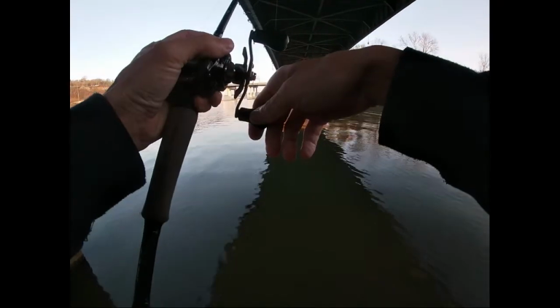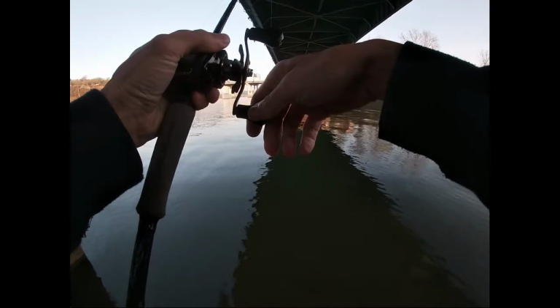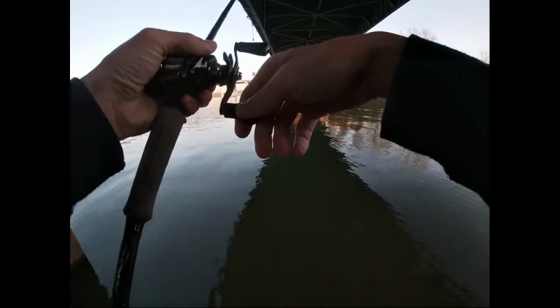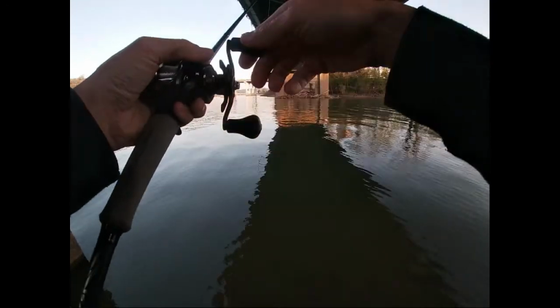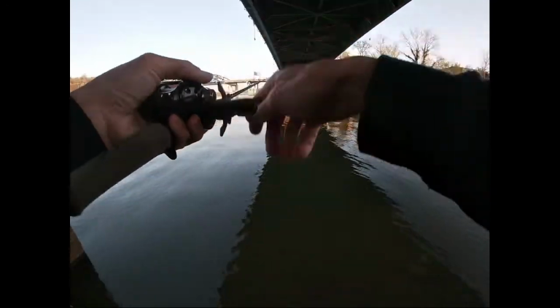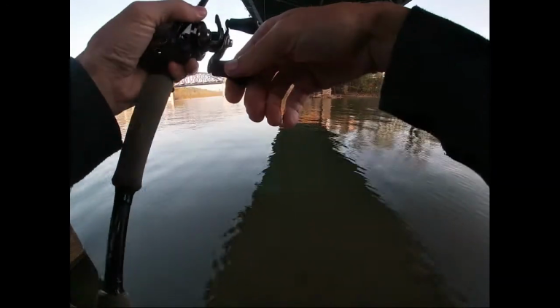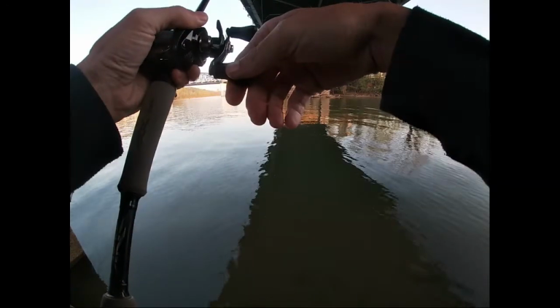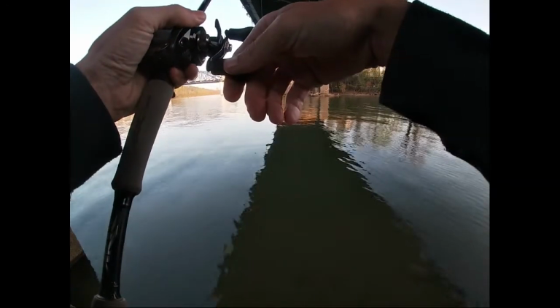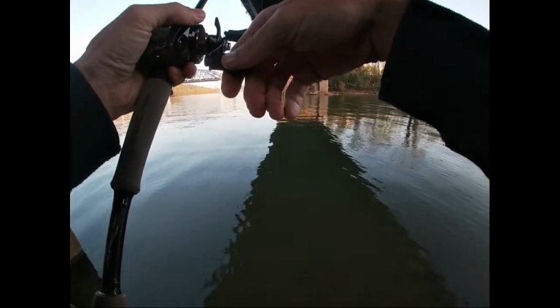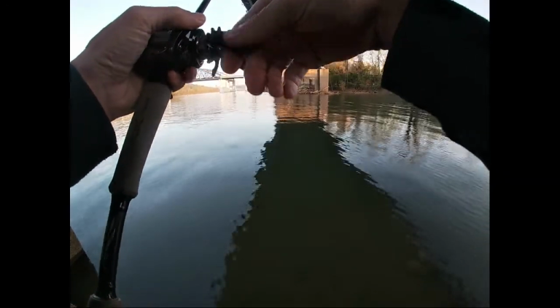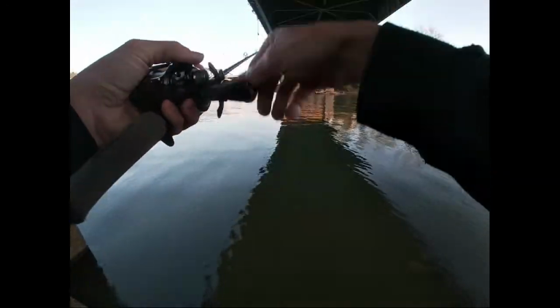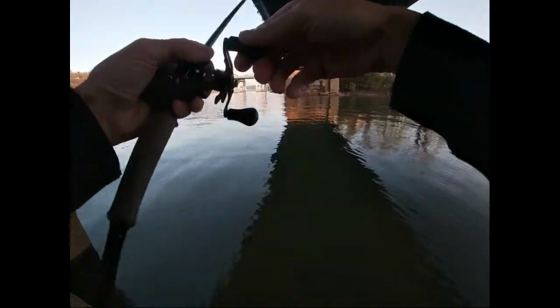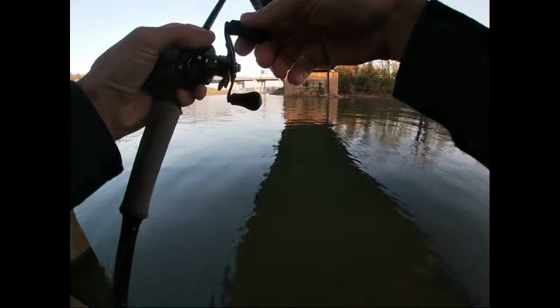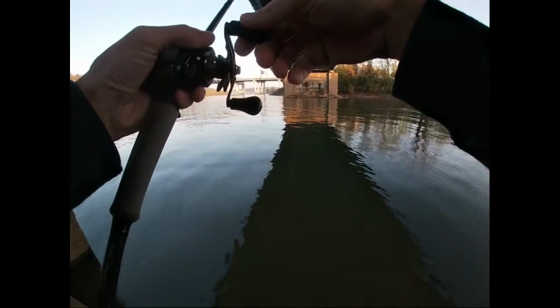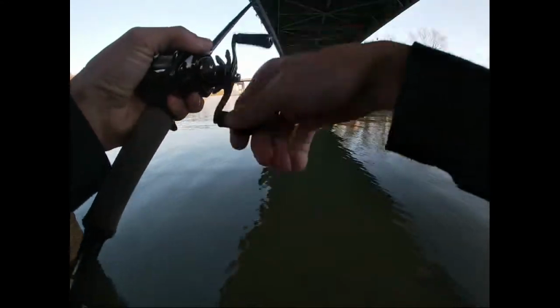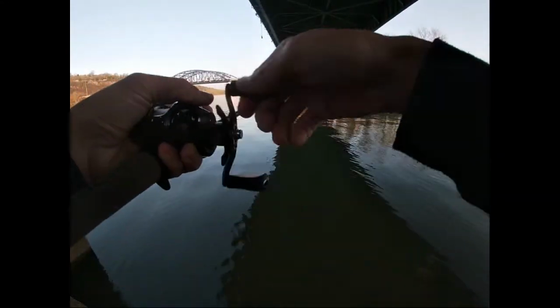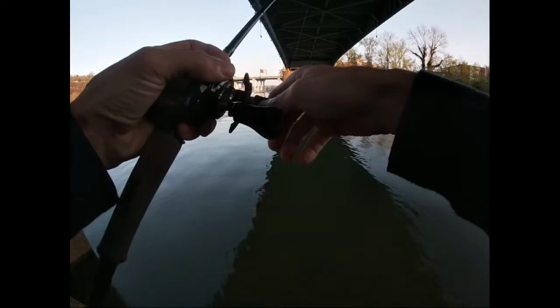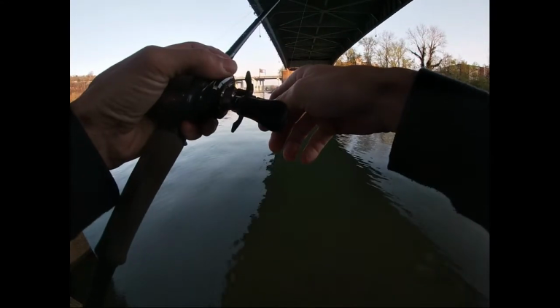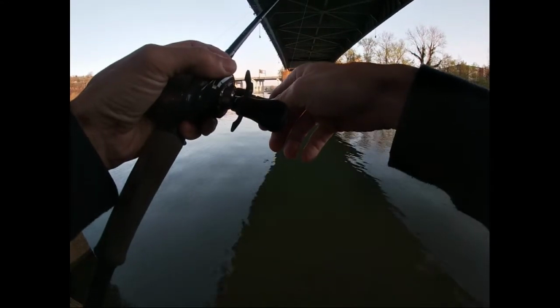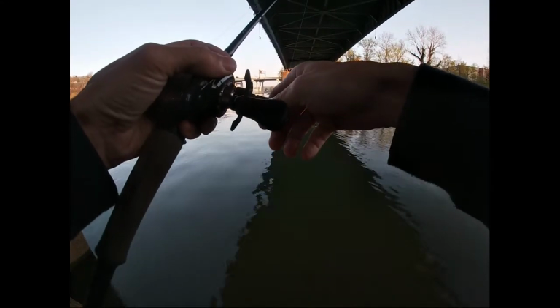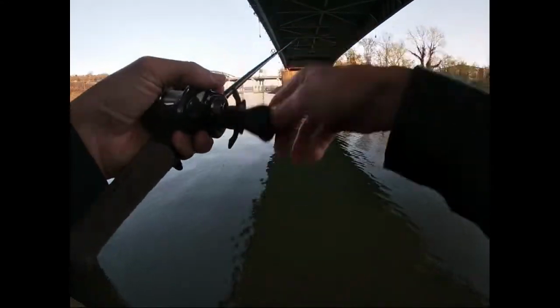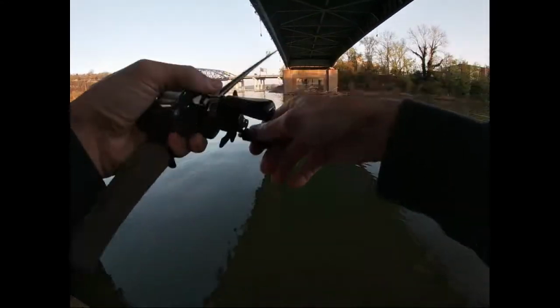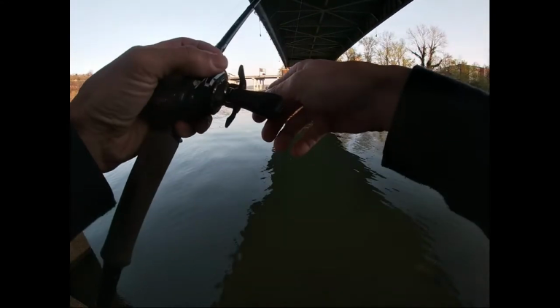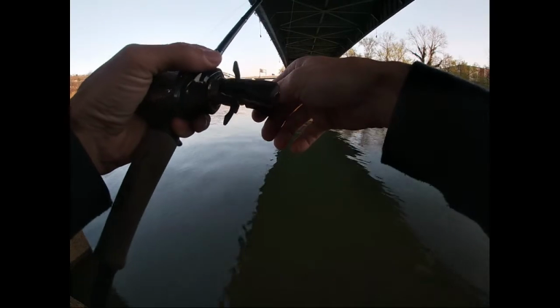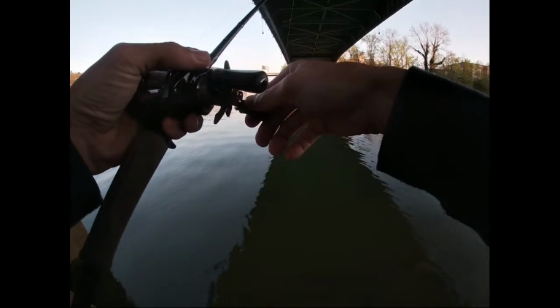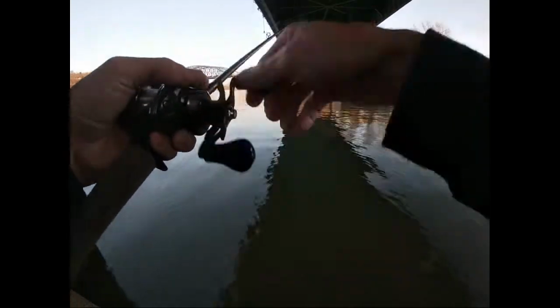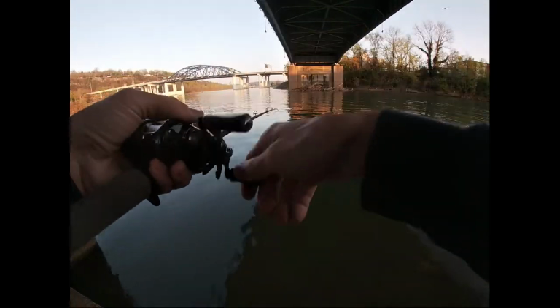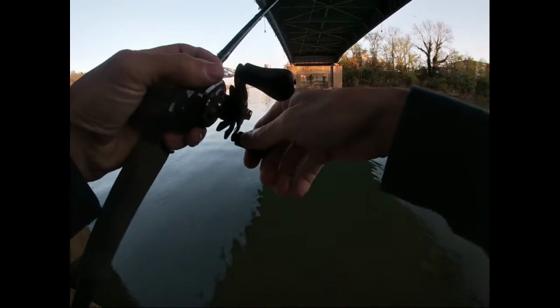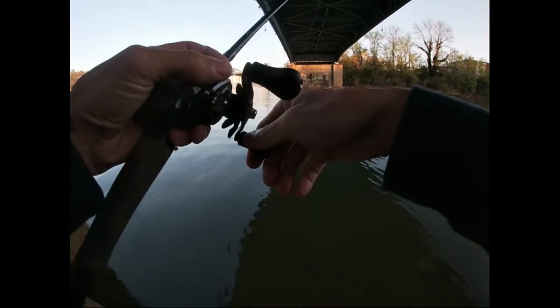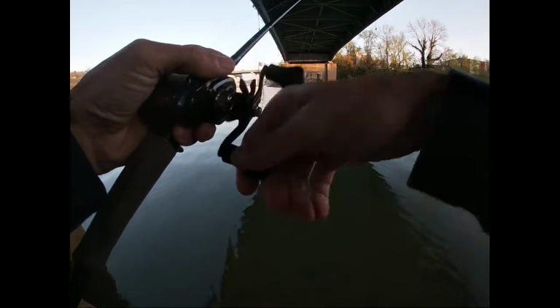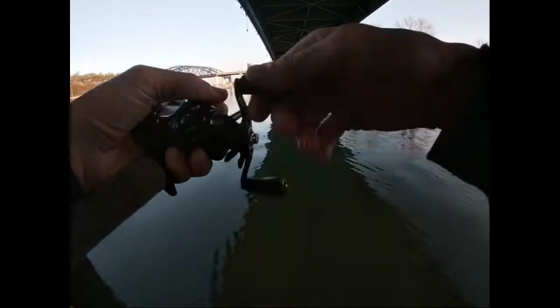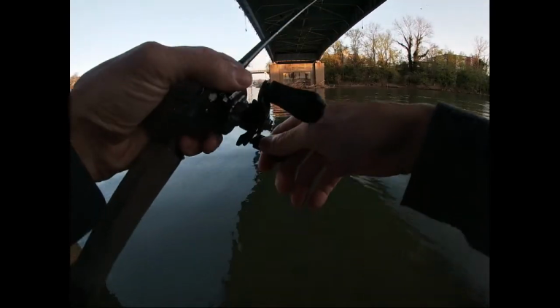This is my first time throwing in this X. It seems pretty smooth — should be. It's $23 a spool, 200 yards.